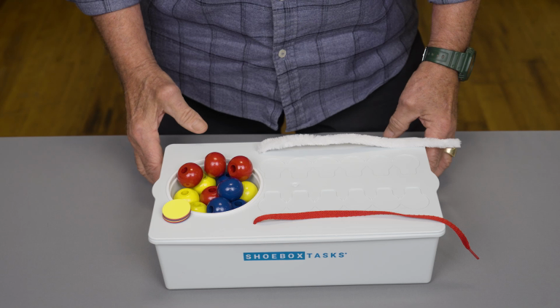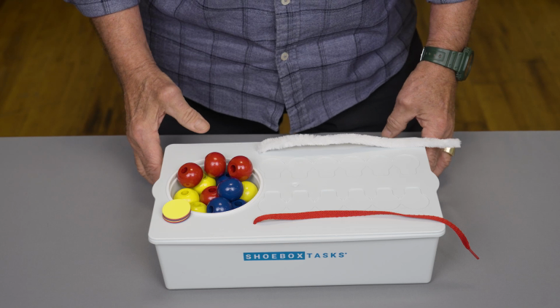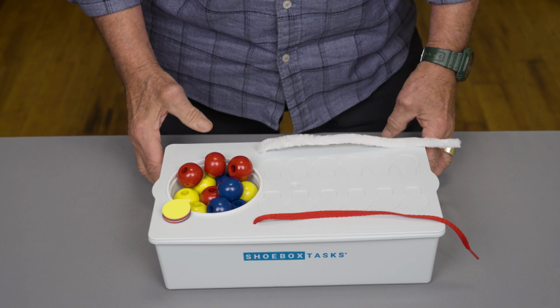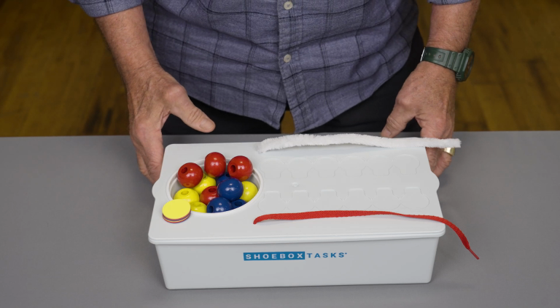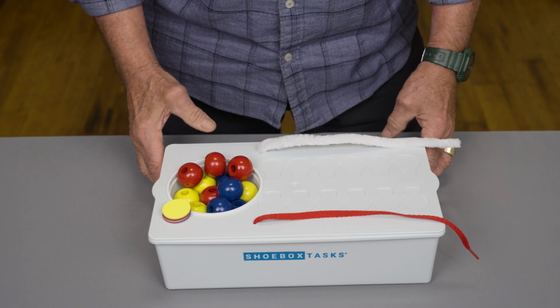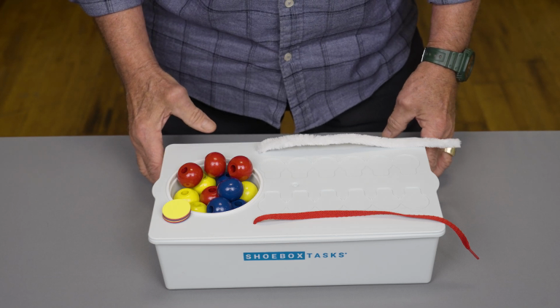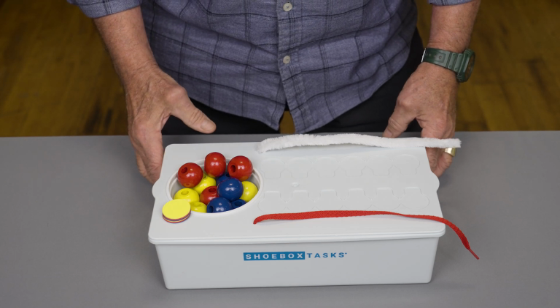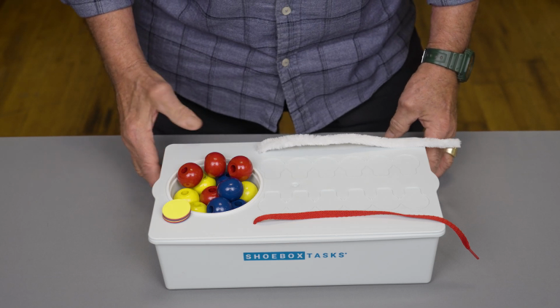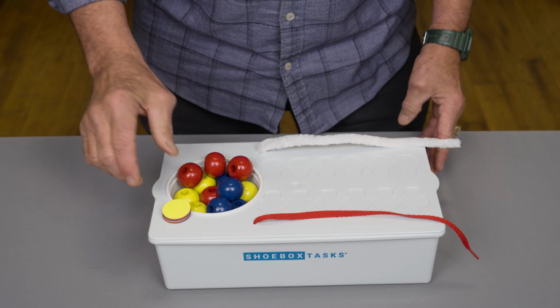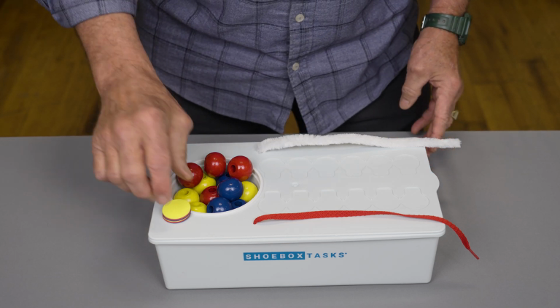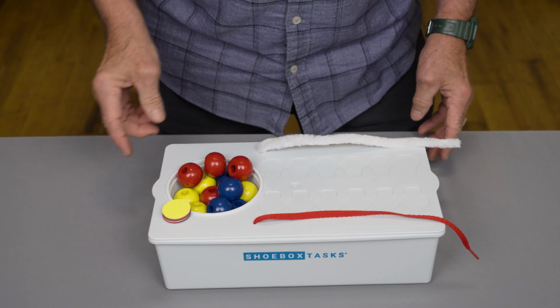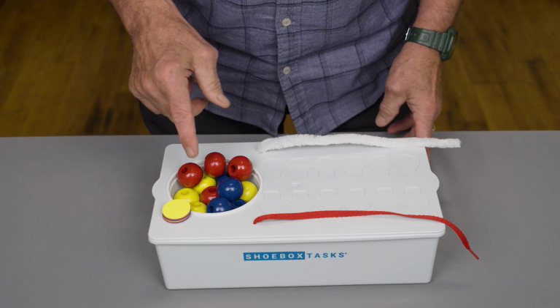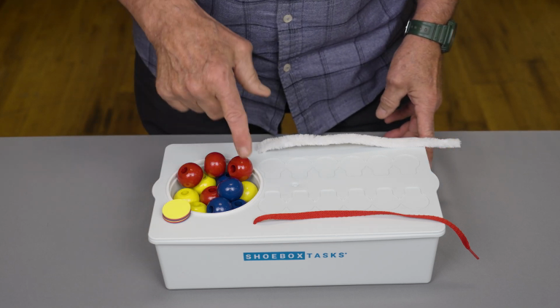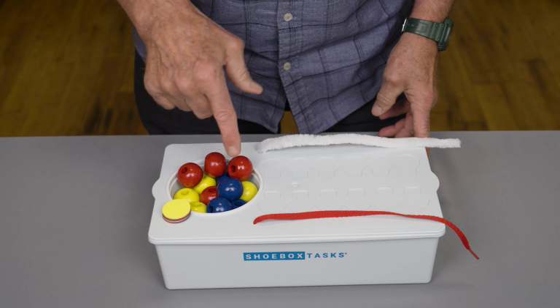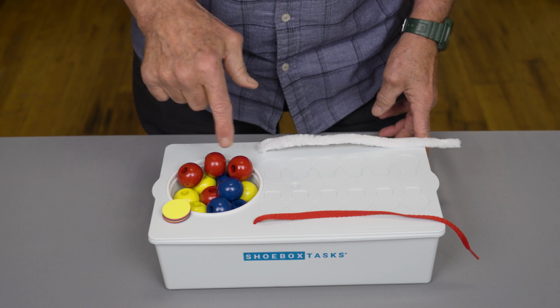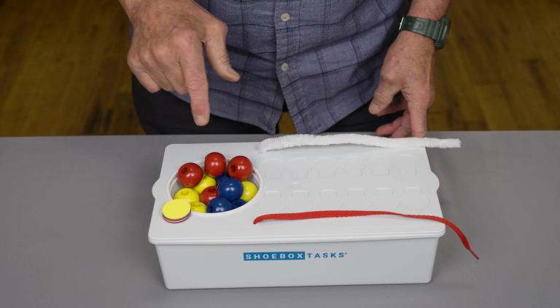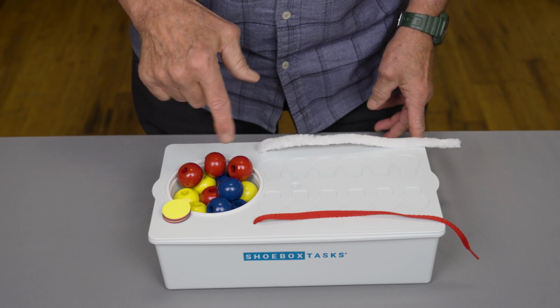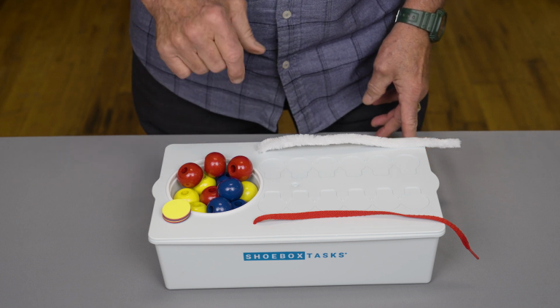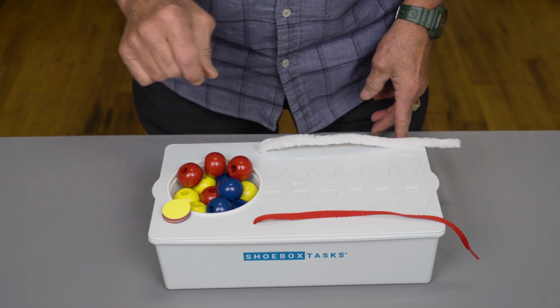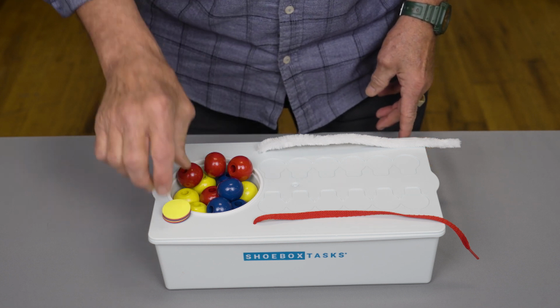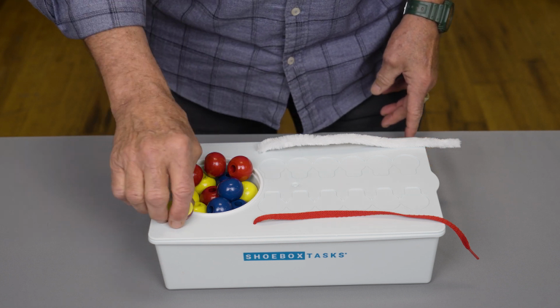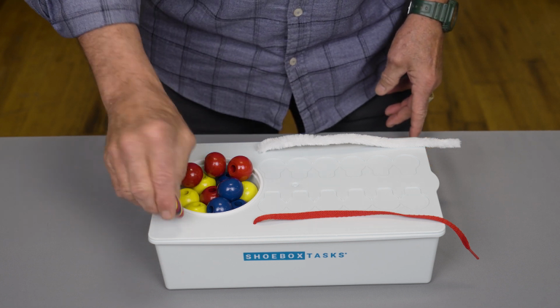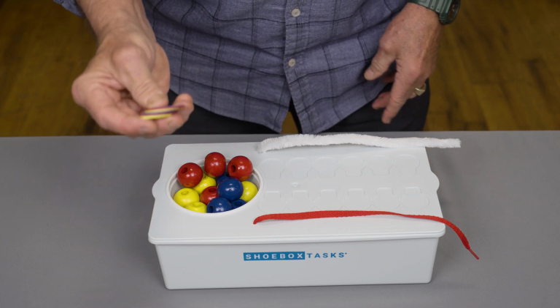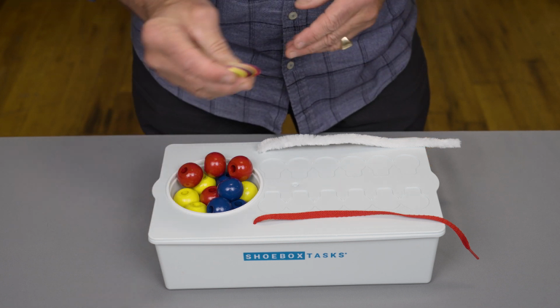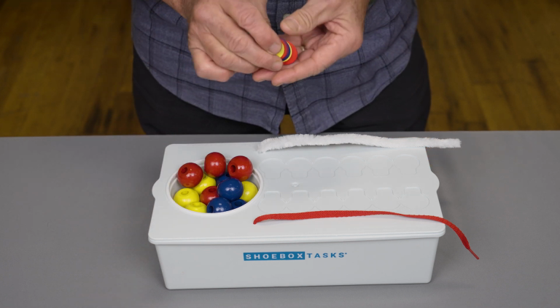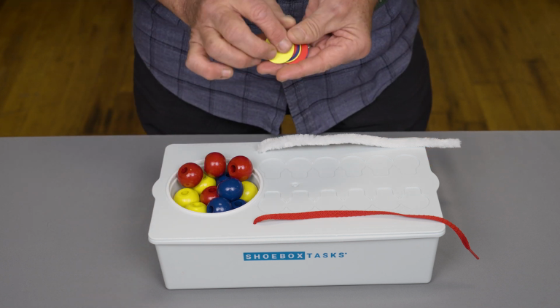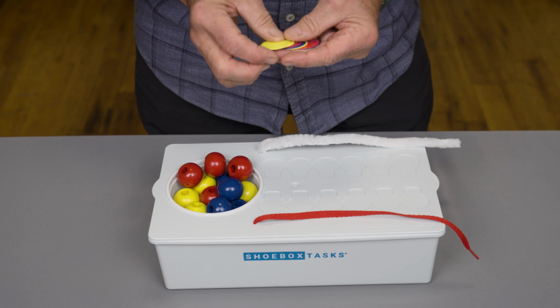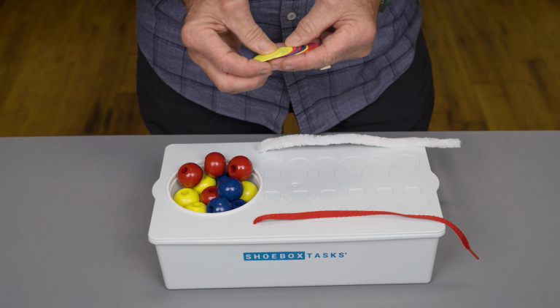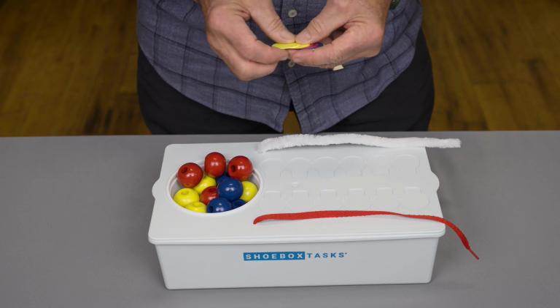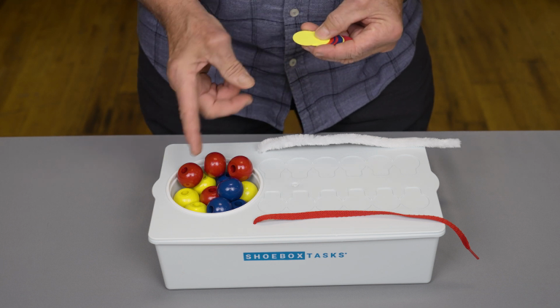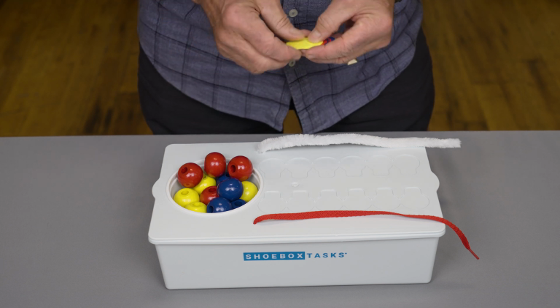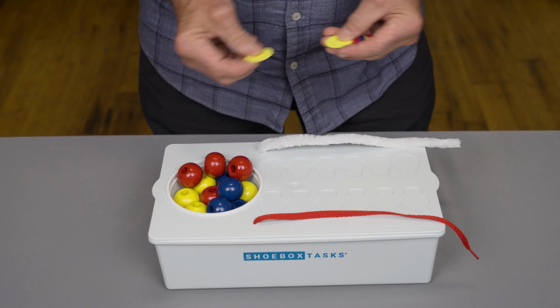This is shoe box task number 30, bead patterns. It consists of these colored beads, three different colors, and coins, three different colors that match the beads.